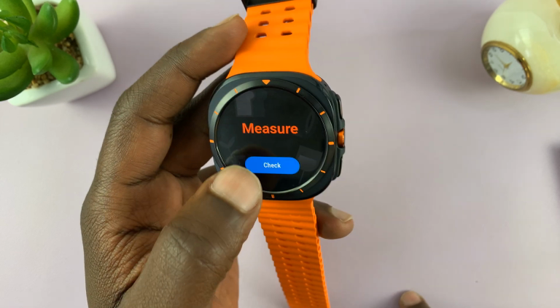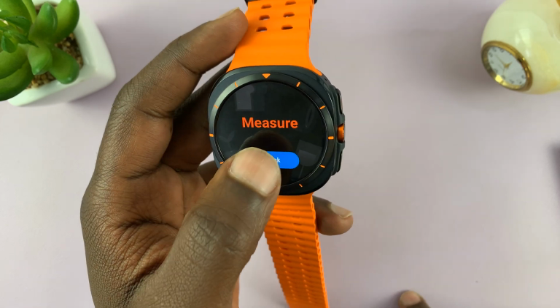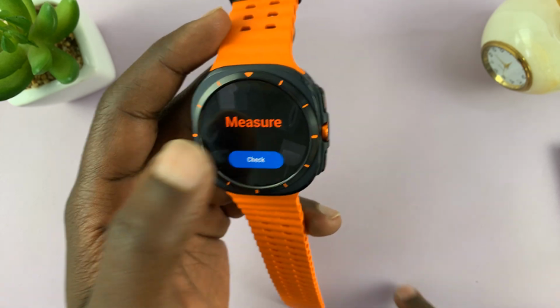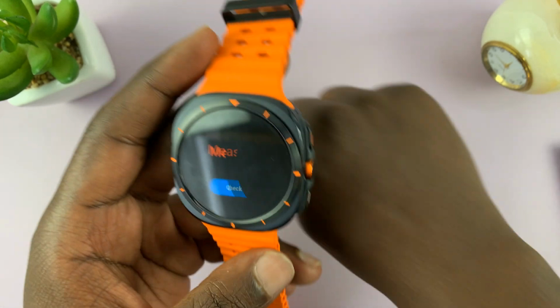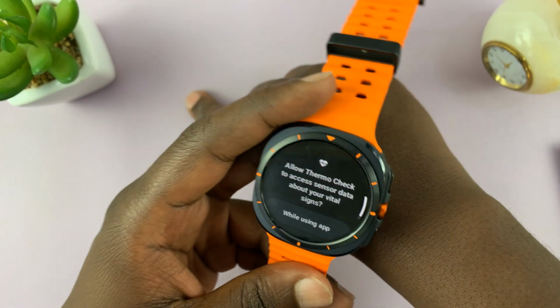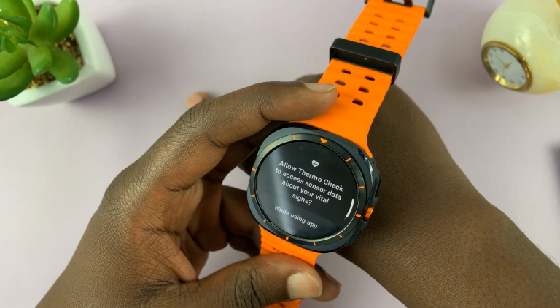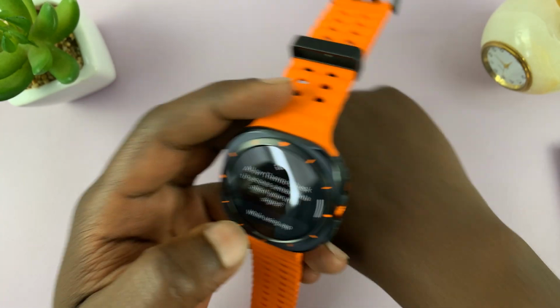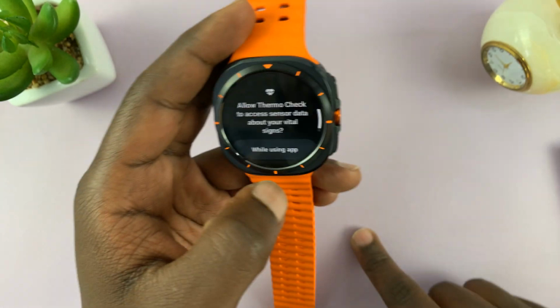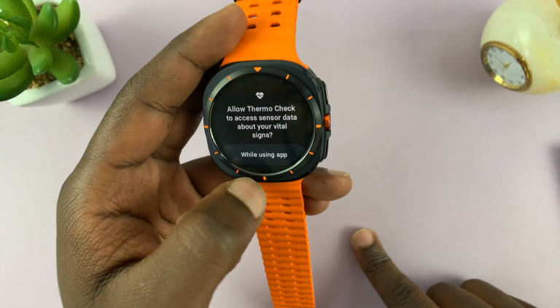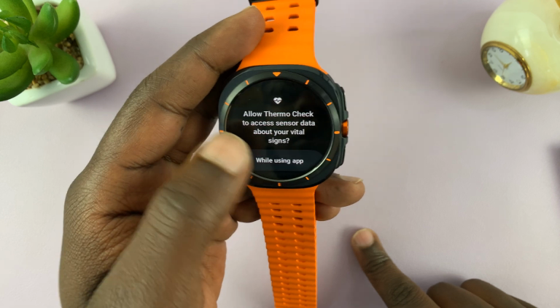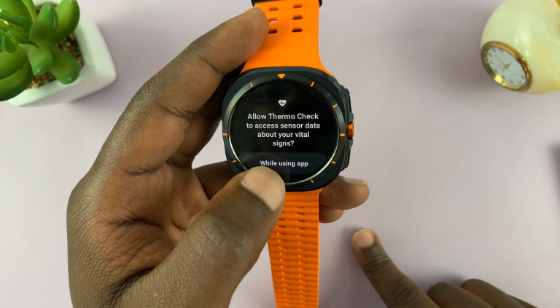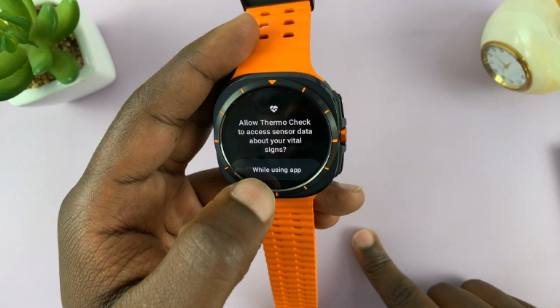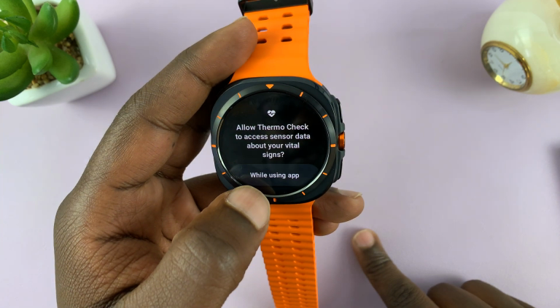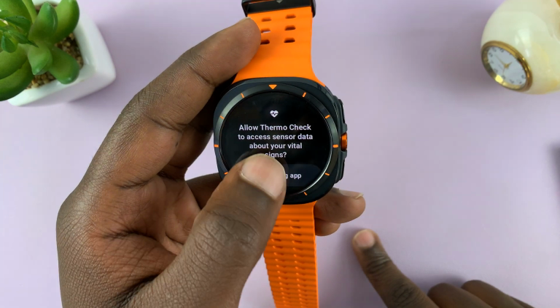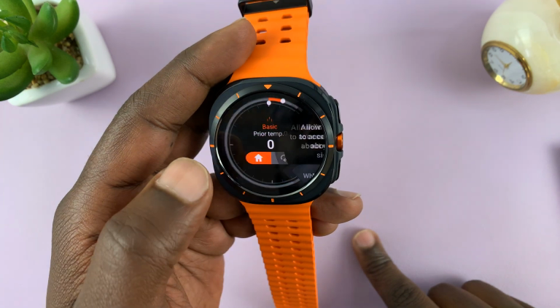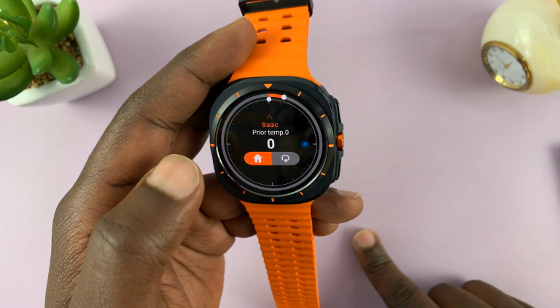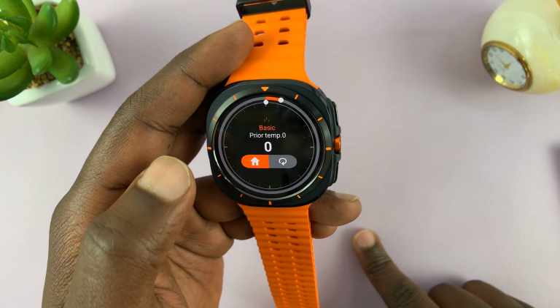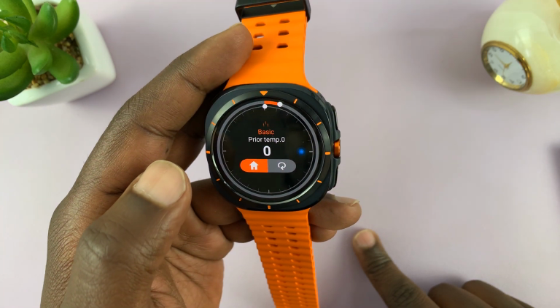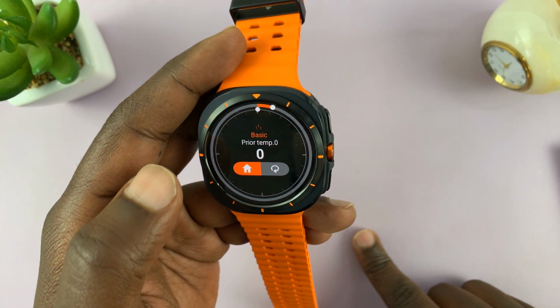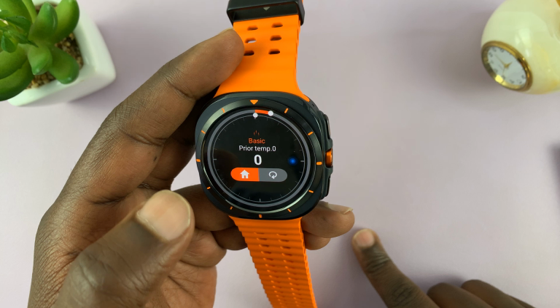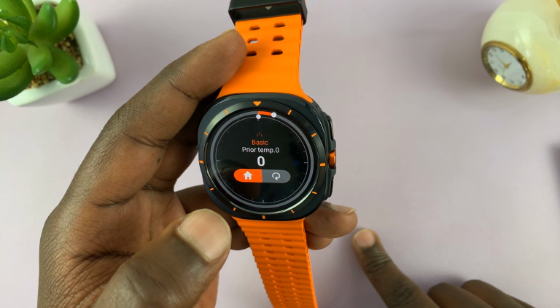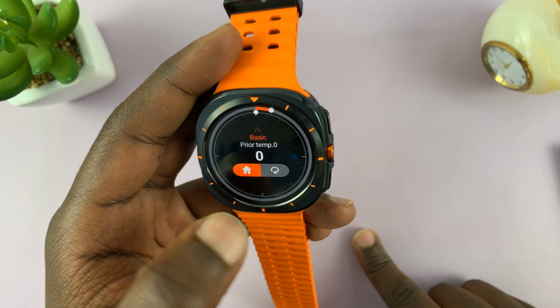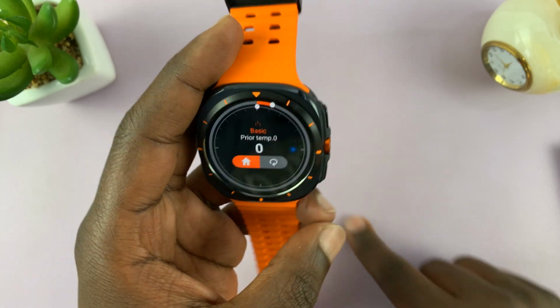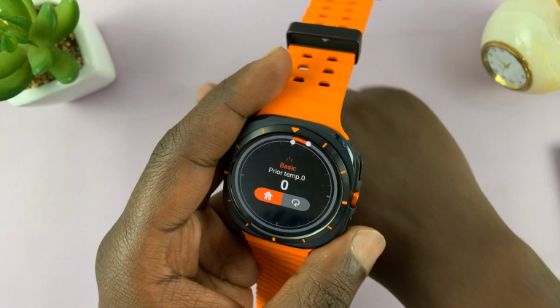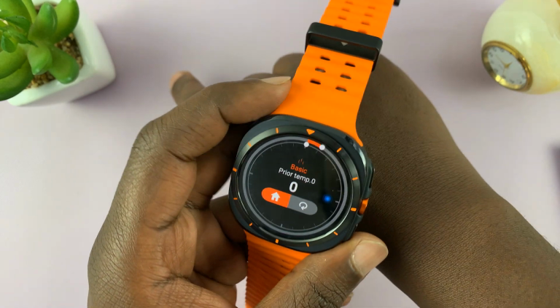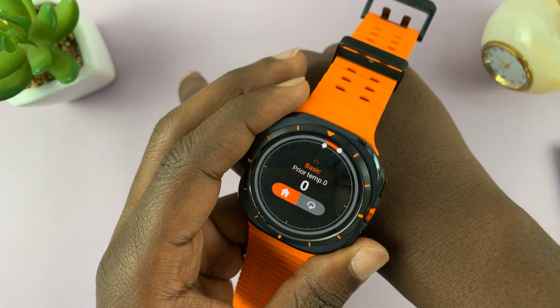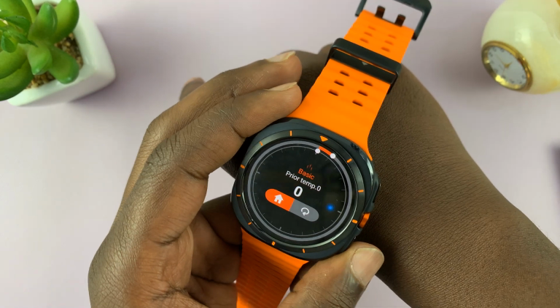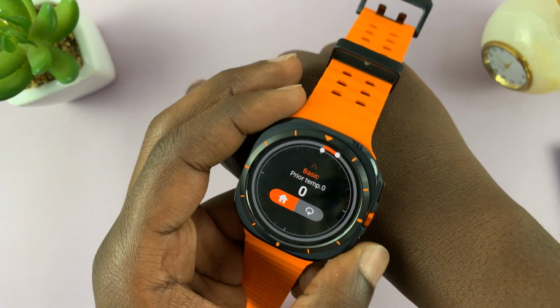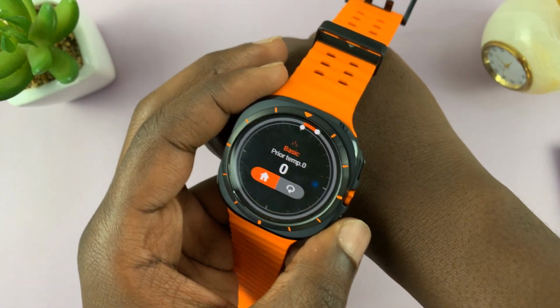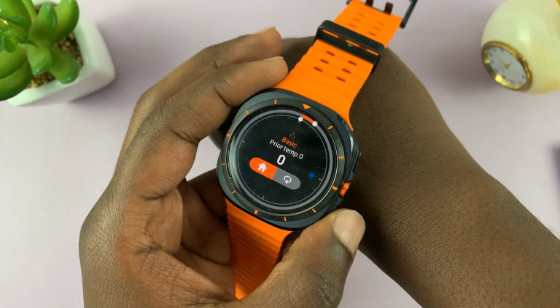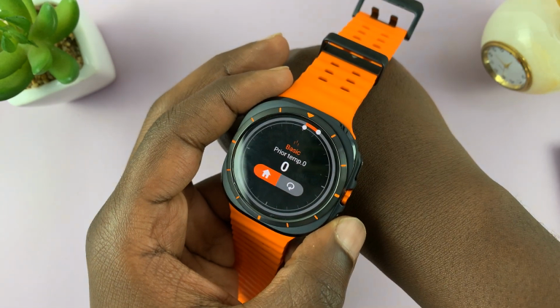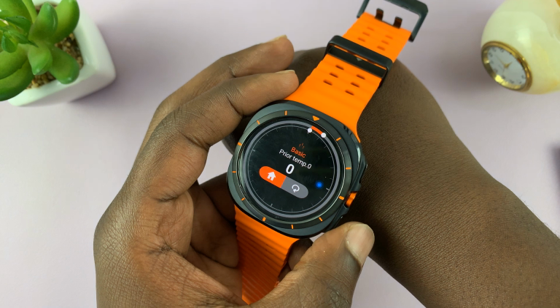Let's measure my skin temperature first. We have to allow ThermoCheck to access the sensor data while using the app. And then let's do this — let me try and measure my own temperature.